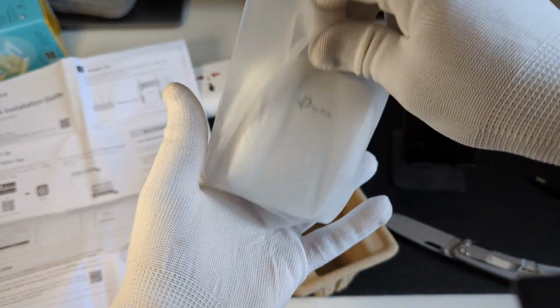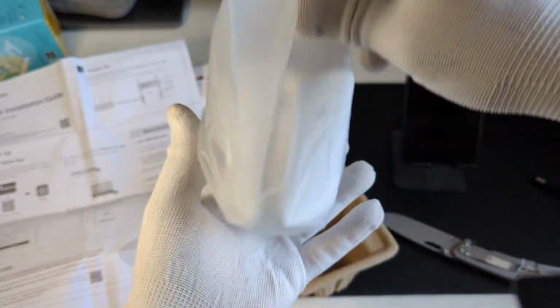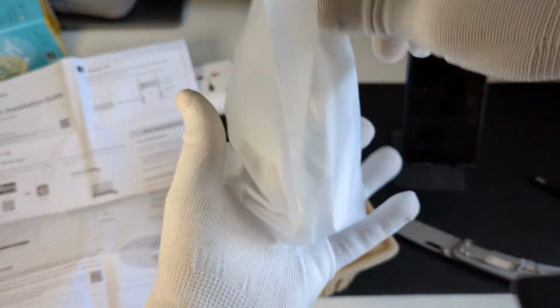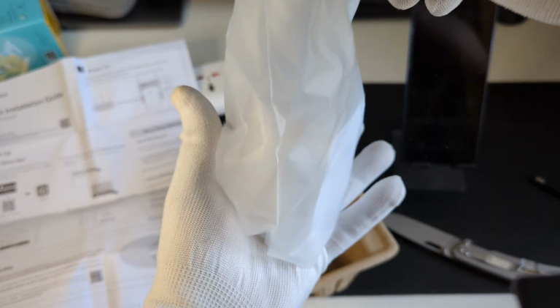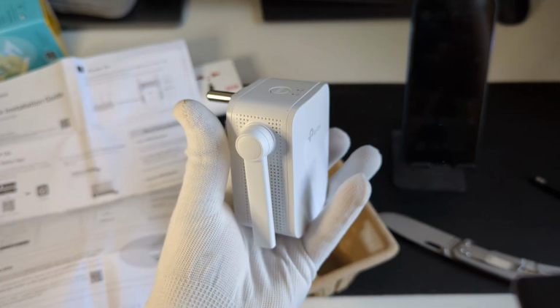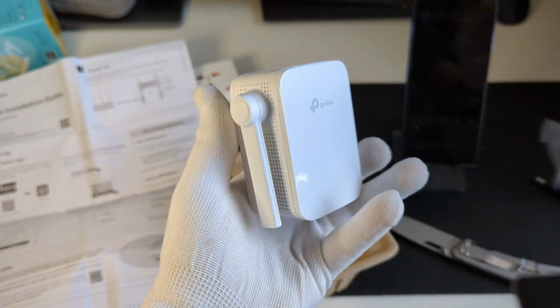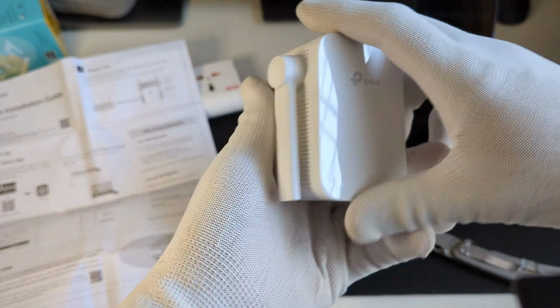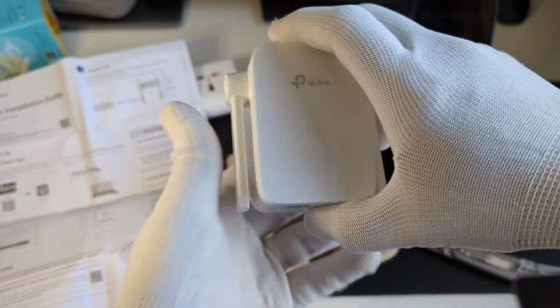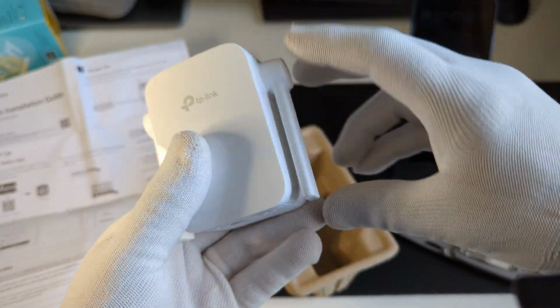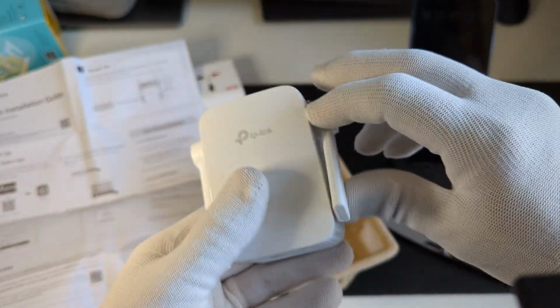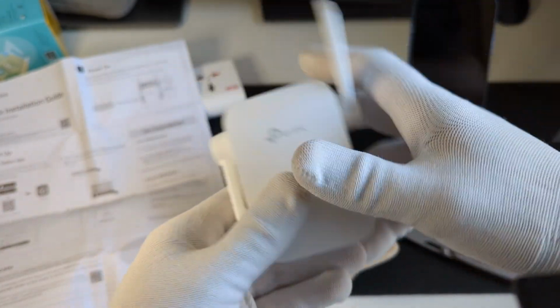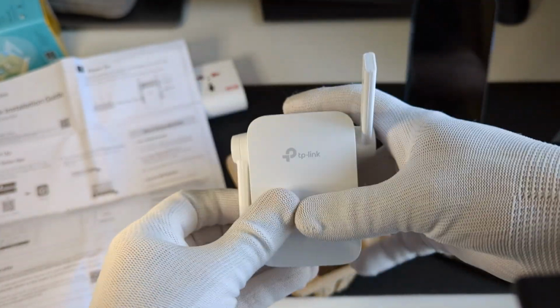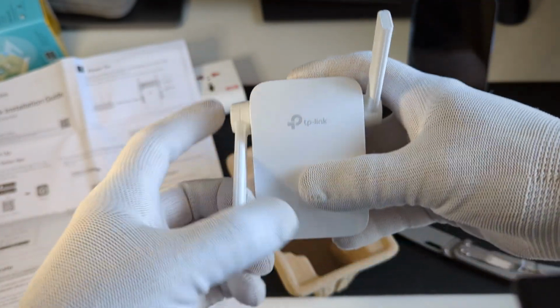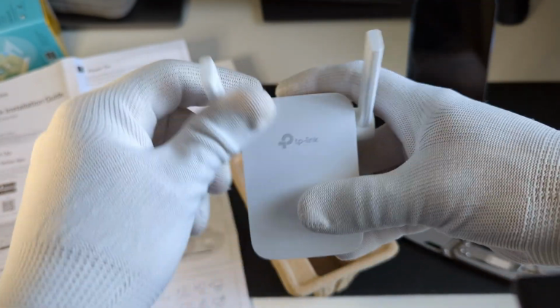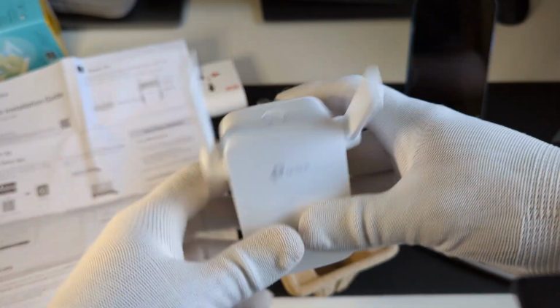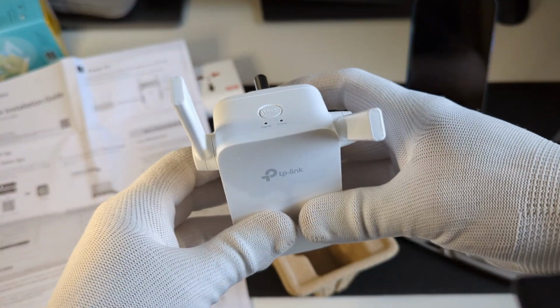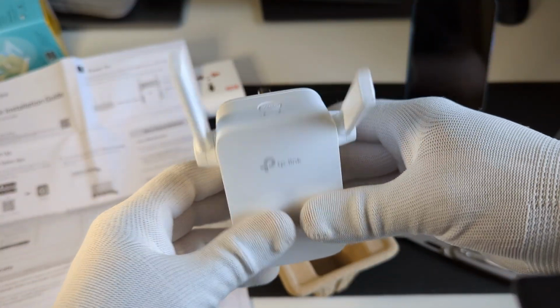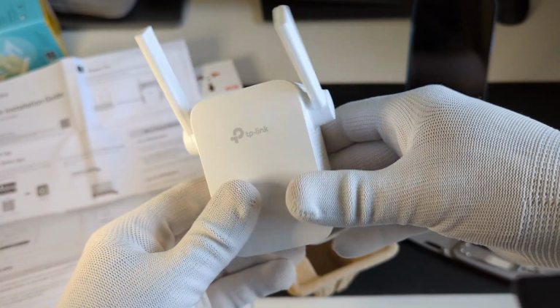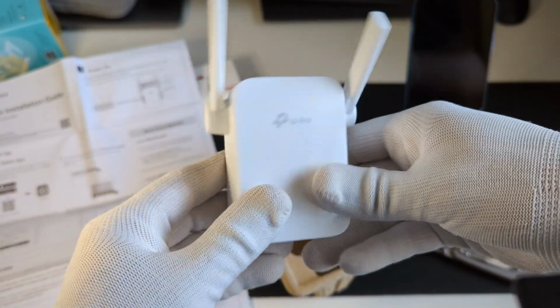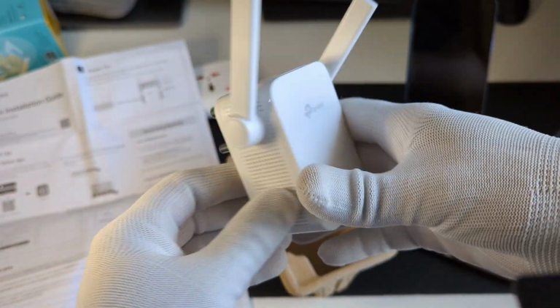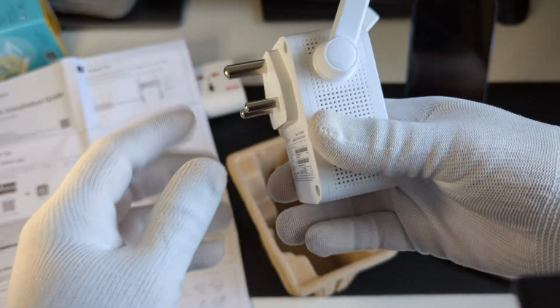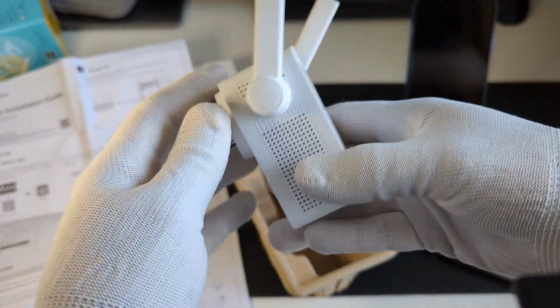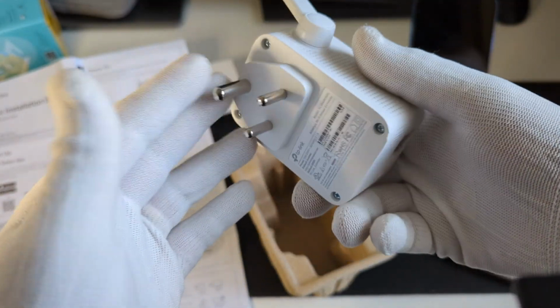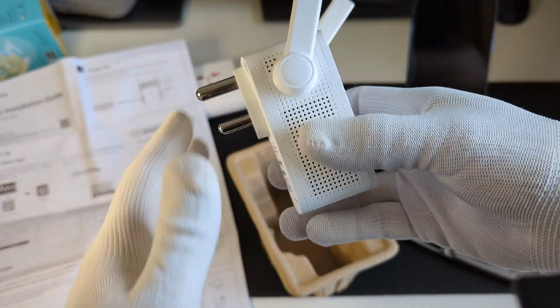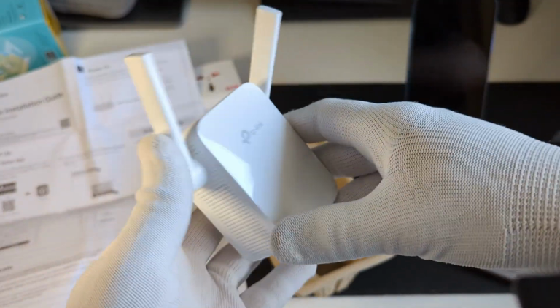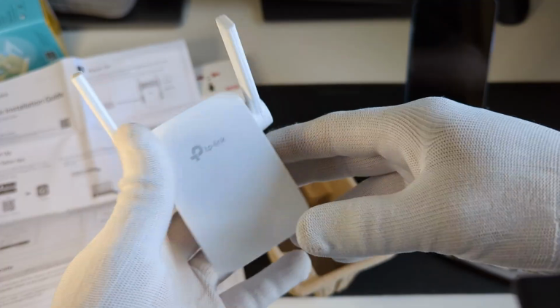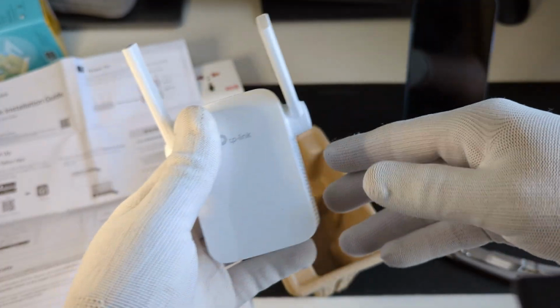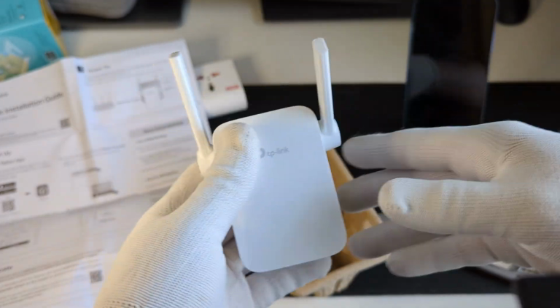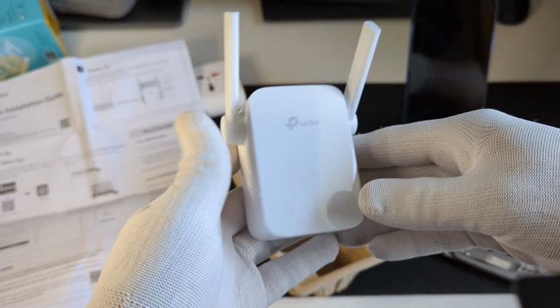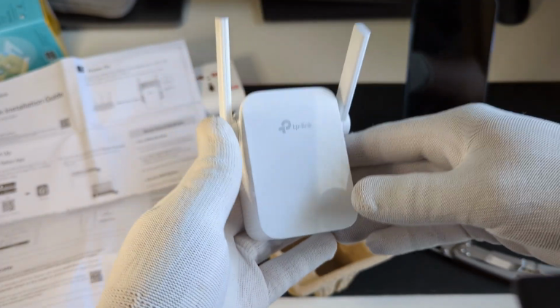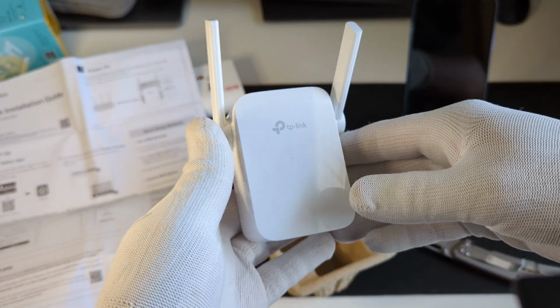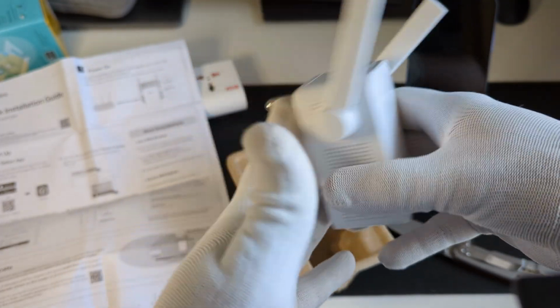This is how it looks, and these are the antennas on the range extender. It's a pretty funky looking device. Now let's get to the setup part quickly.